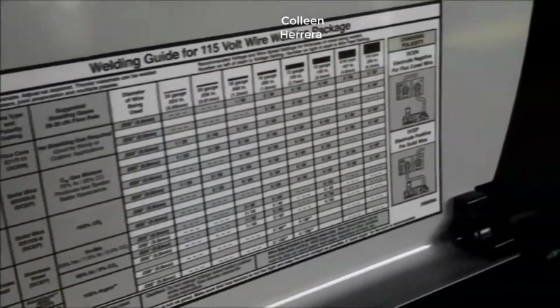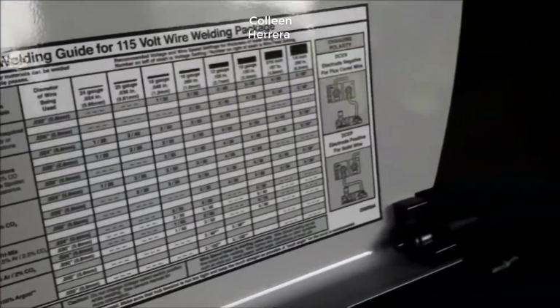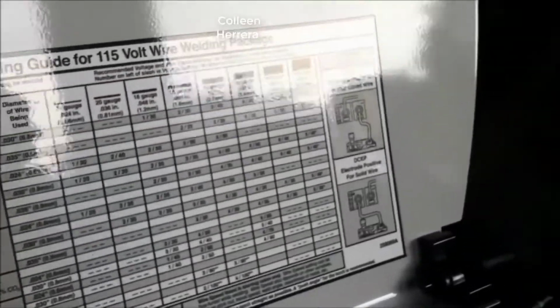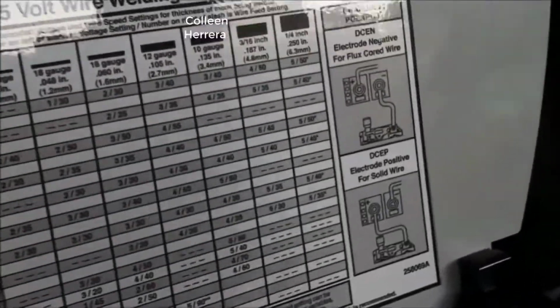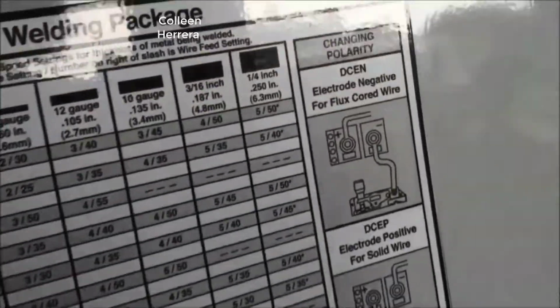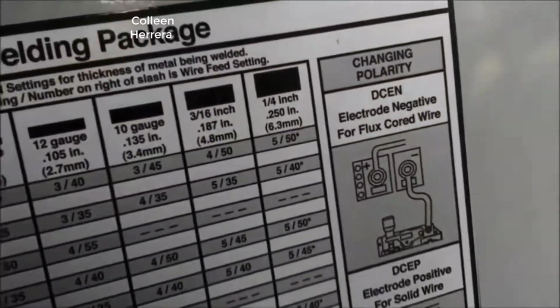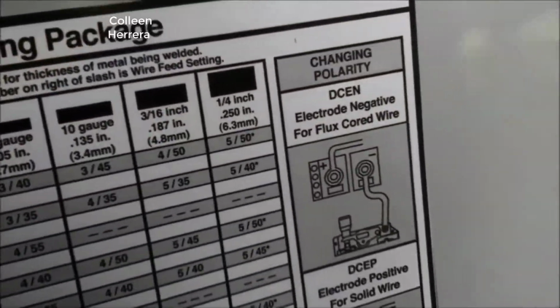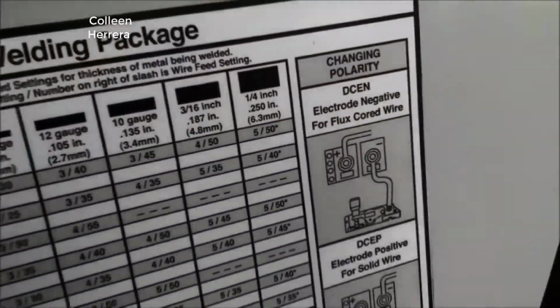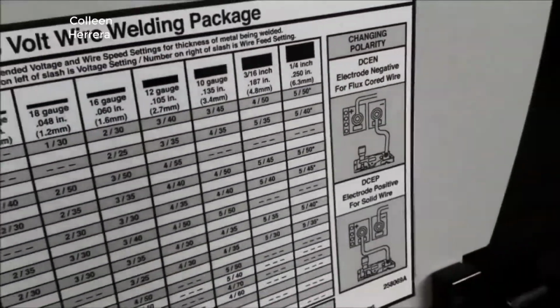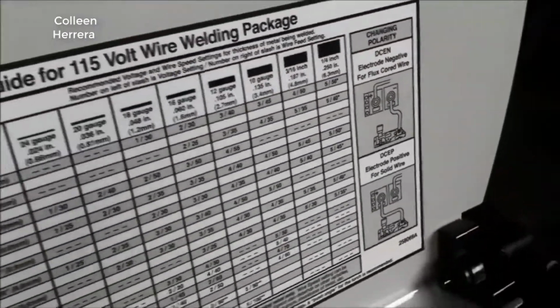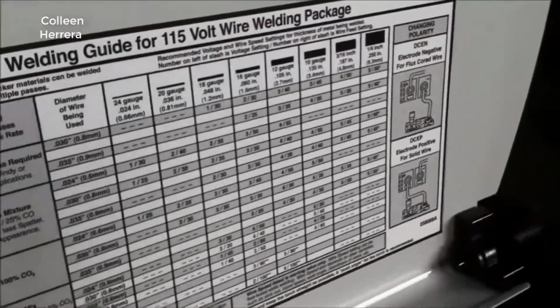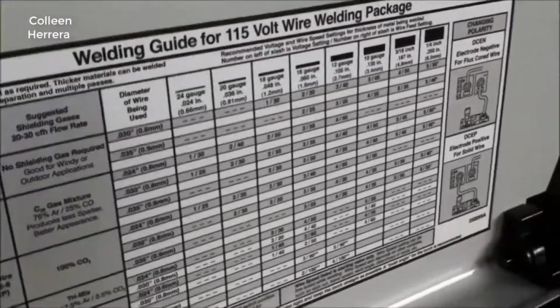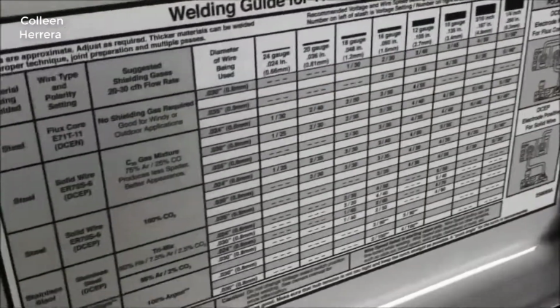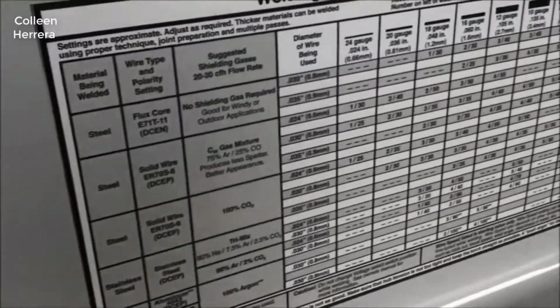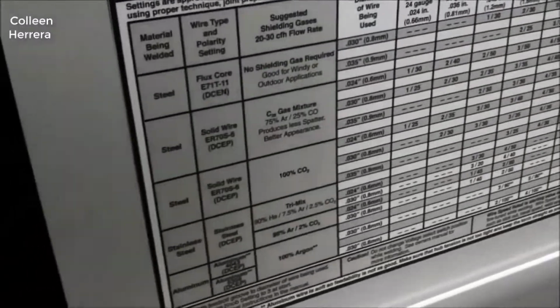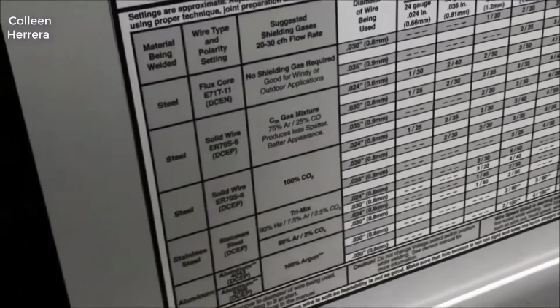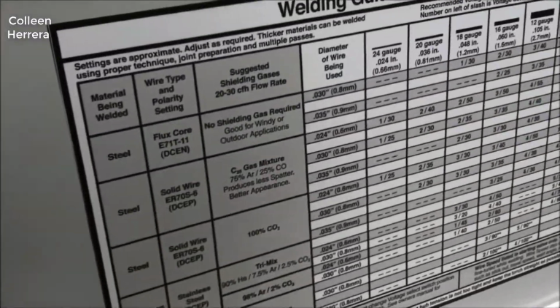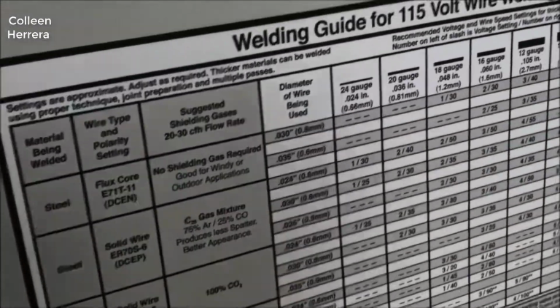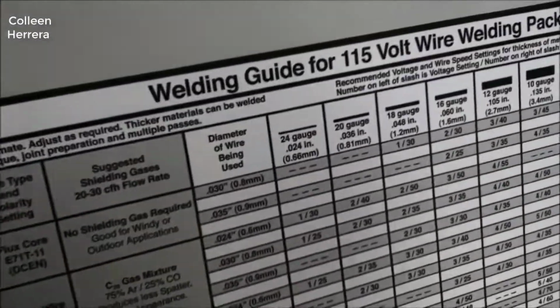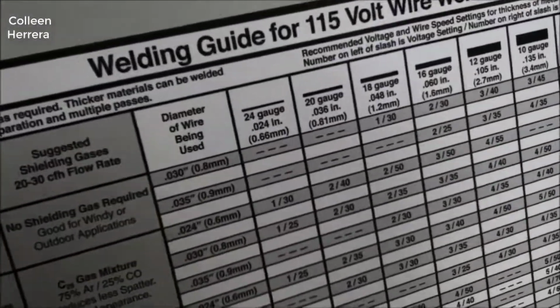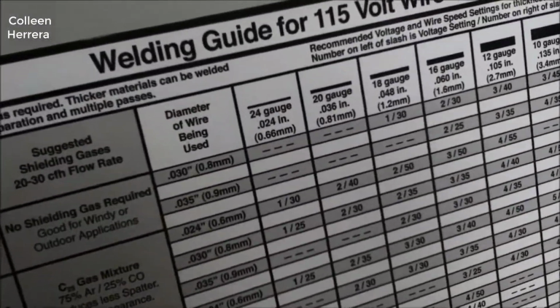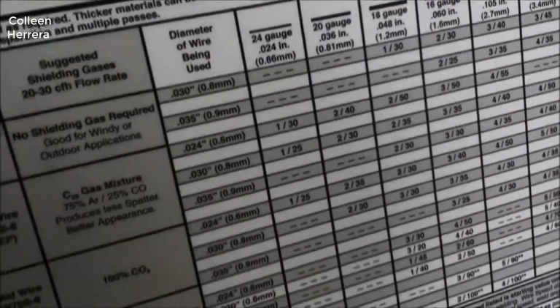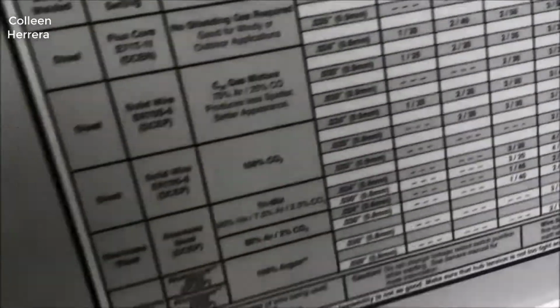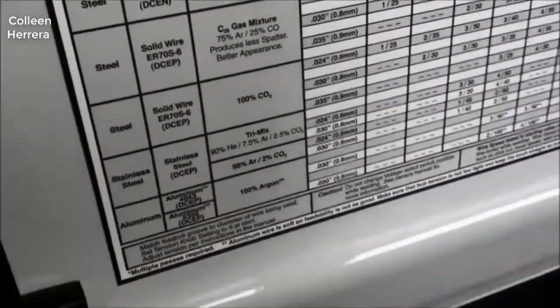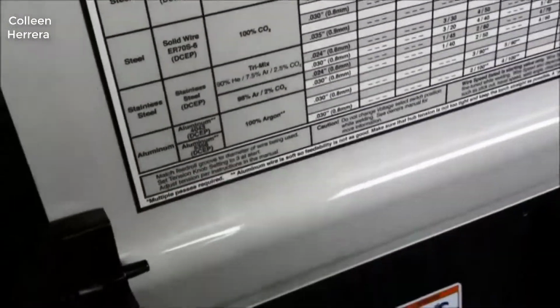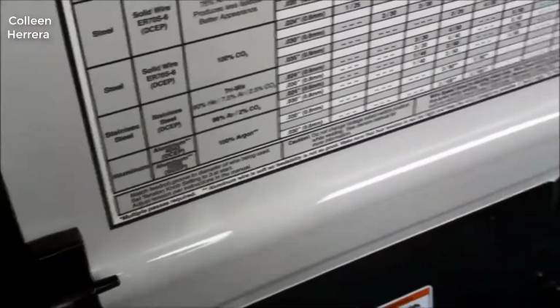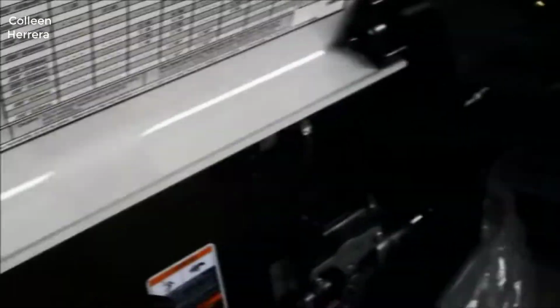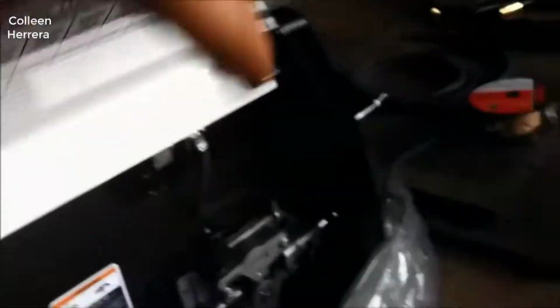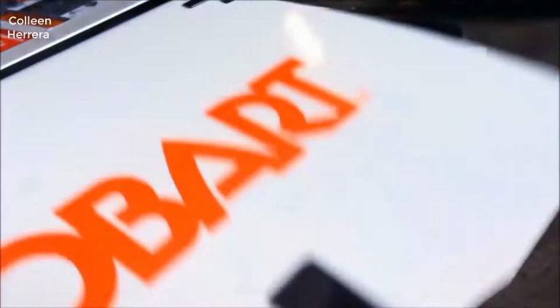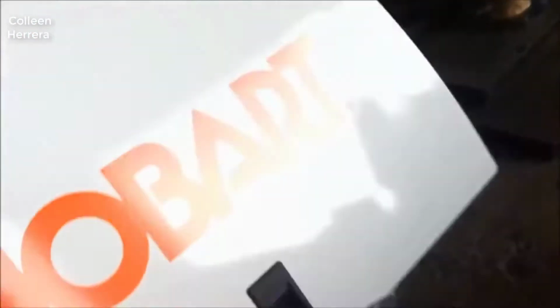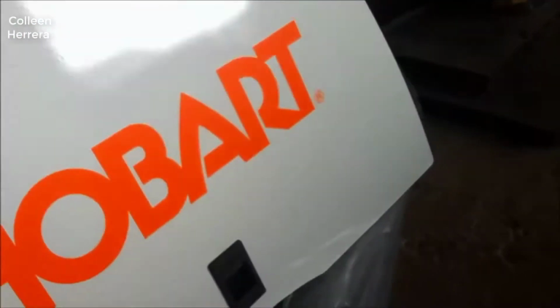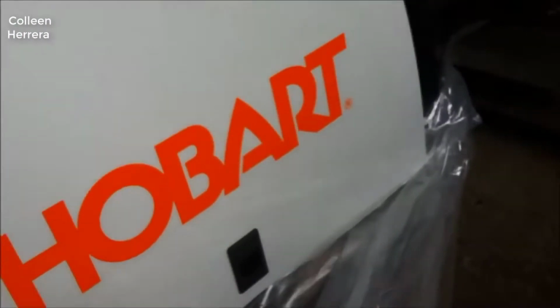But if you're a home gamer, or even on the commercial level, if you want a really good quality MIG welder and you don't want to spend an absolute fortune on it, this is the one to get.